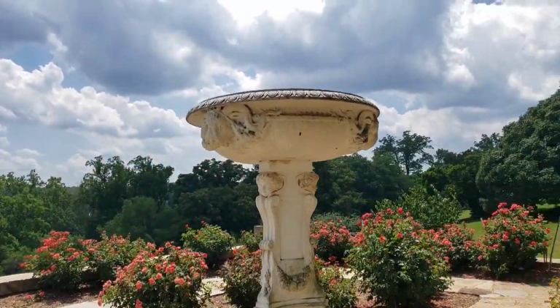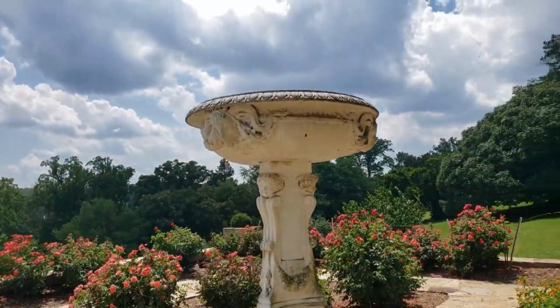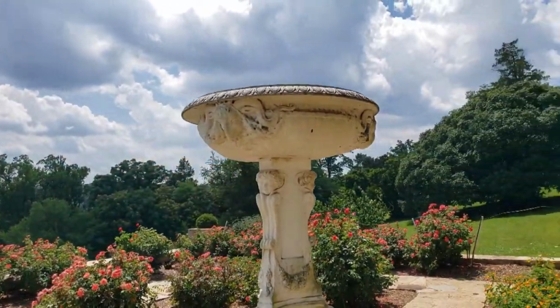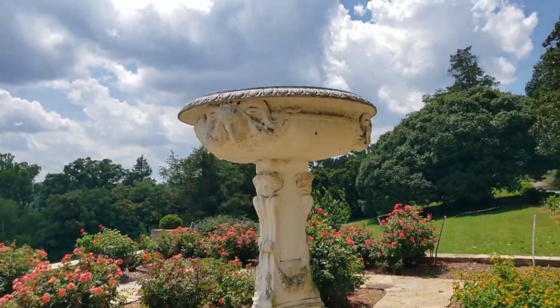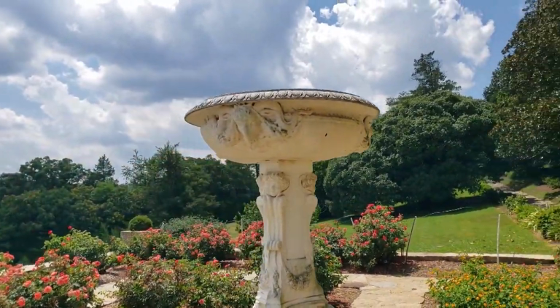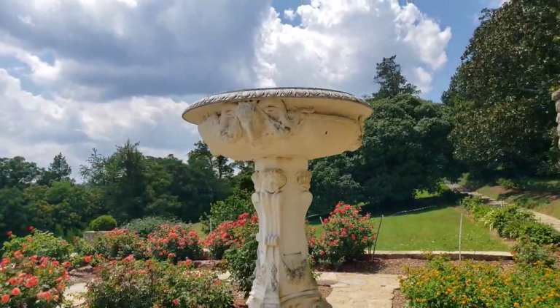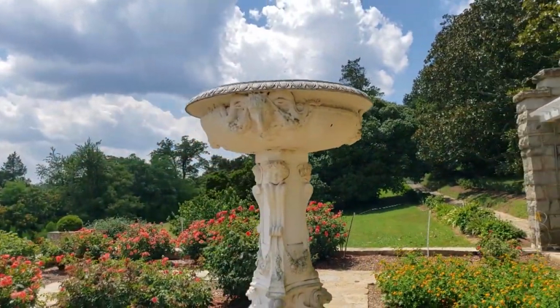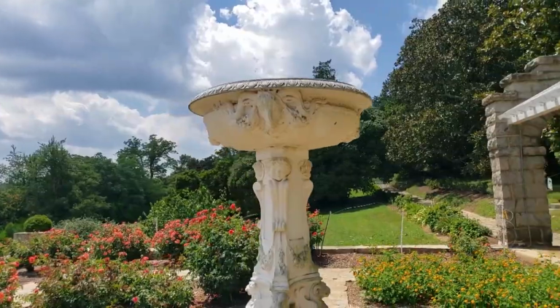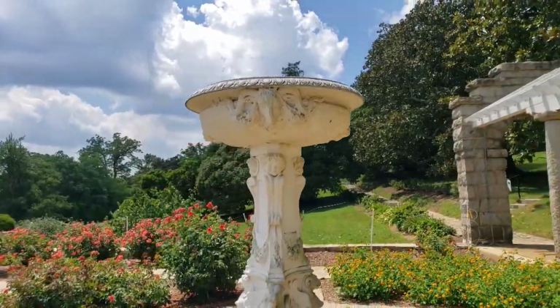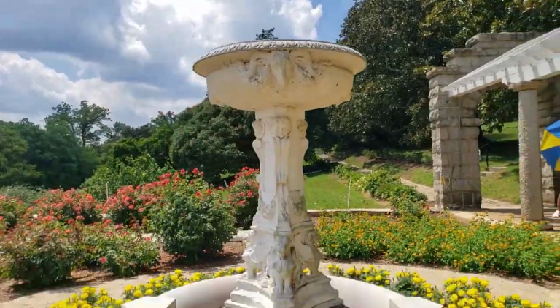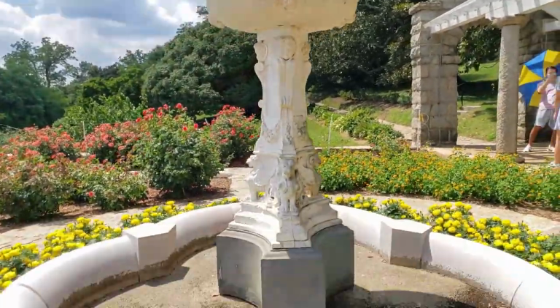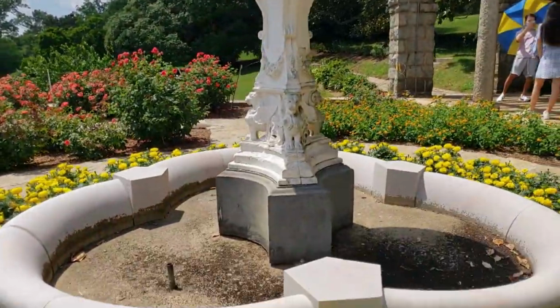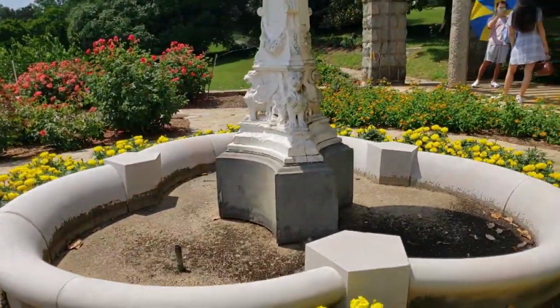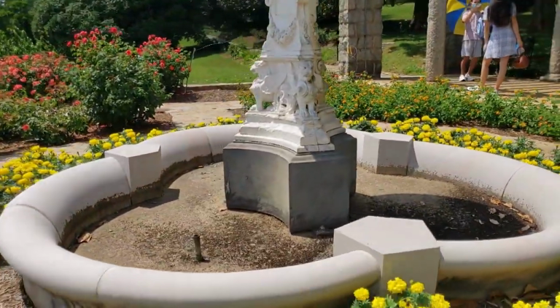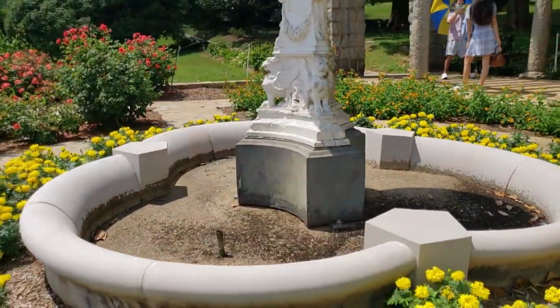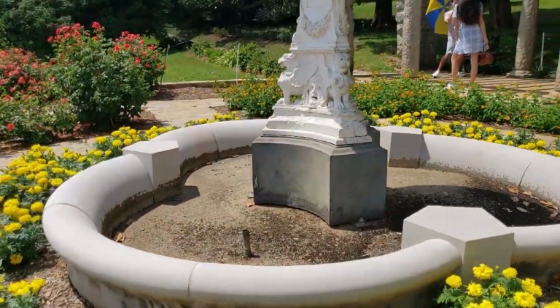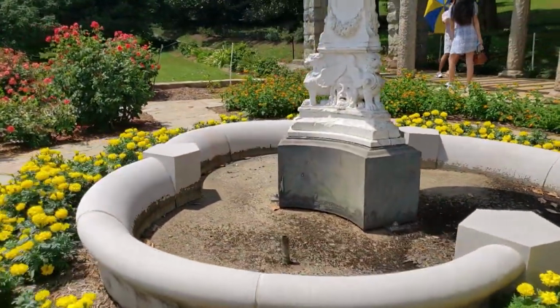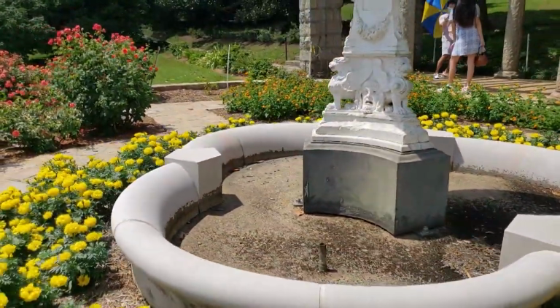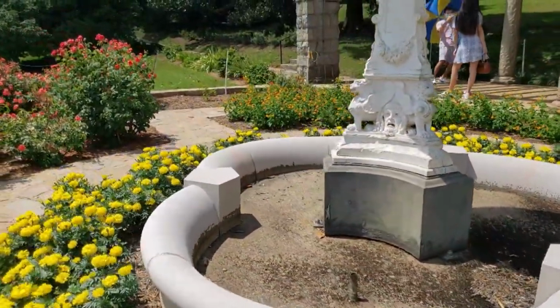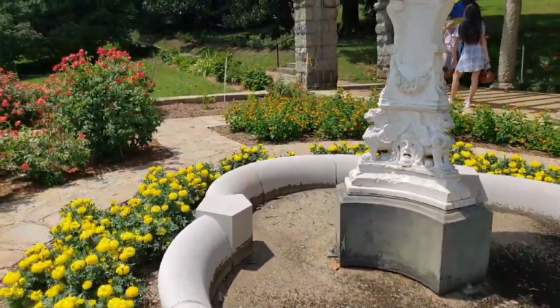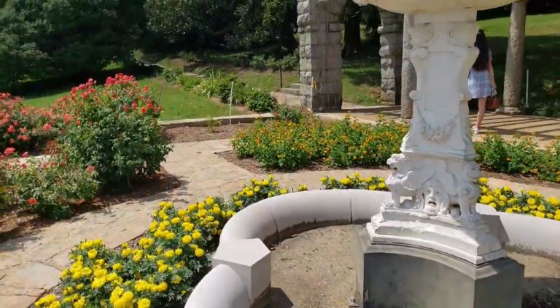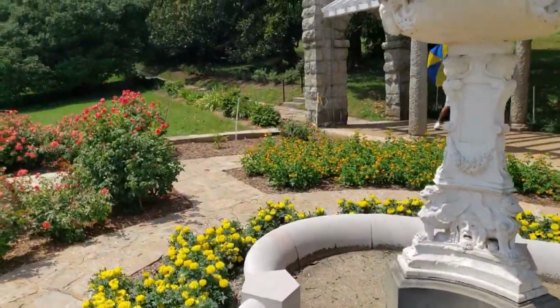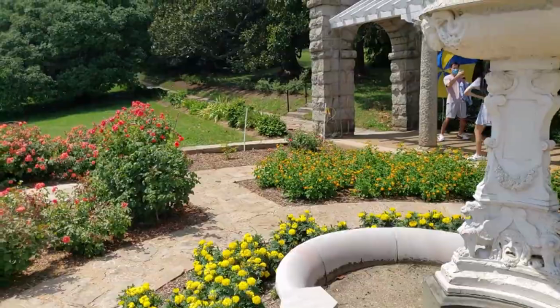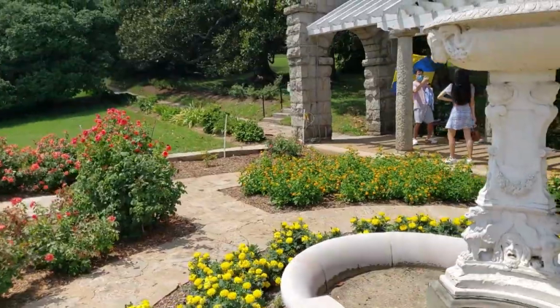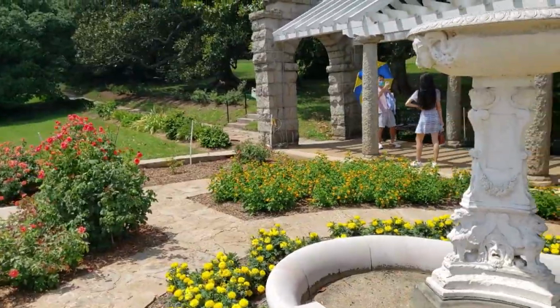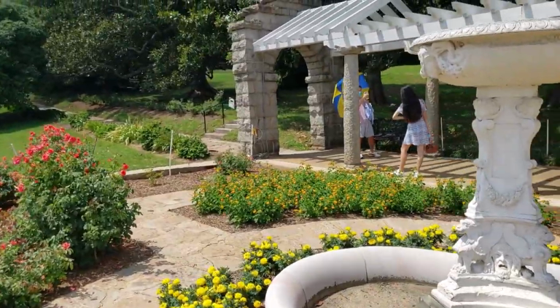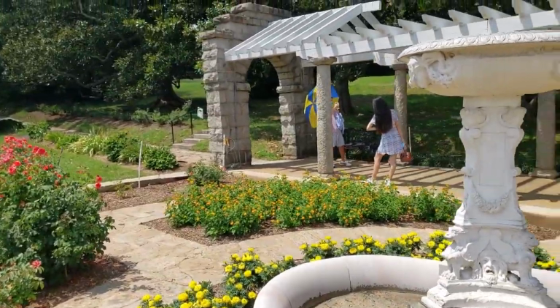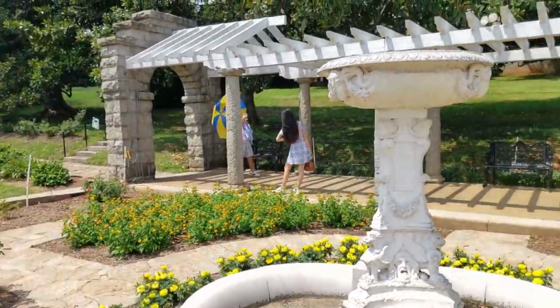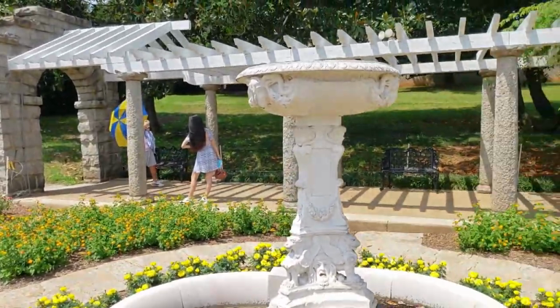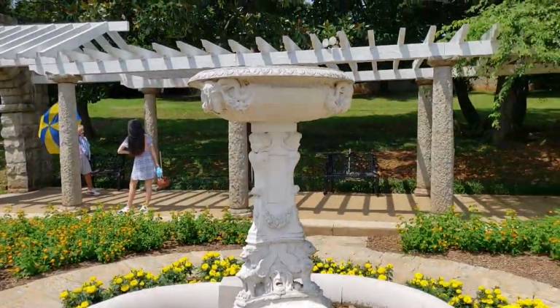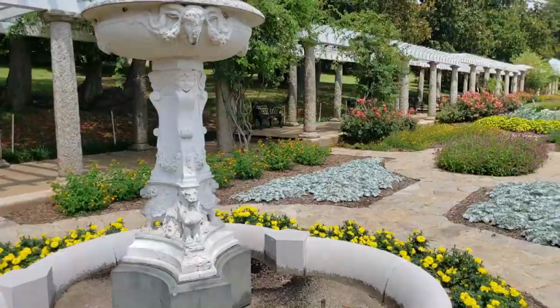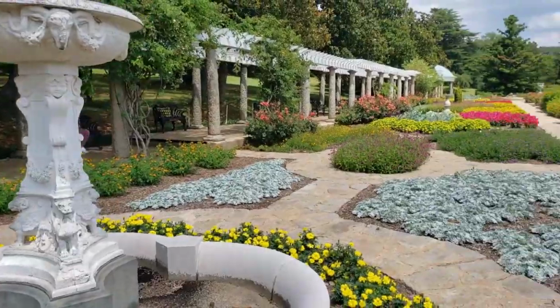Just click that link in the top right corner after the video is over to get all the information you need to know about those parks and trails located in the District, Maryland, or Virginia.